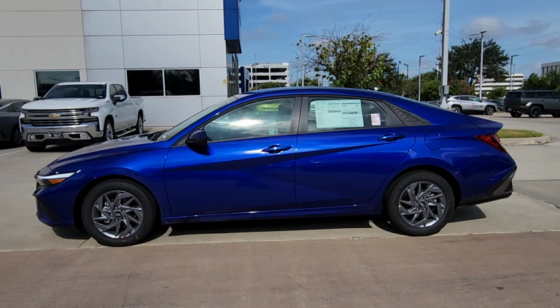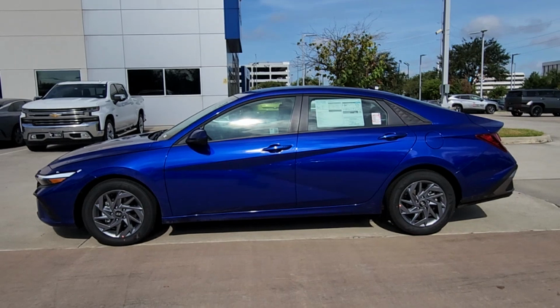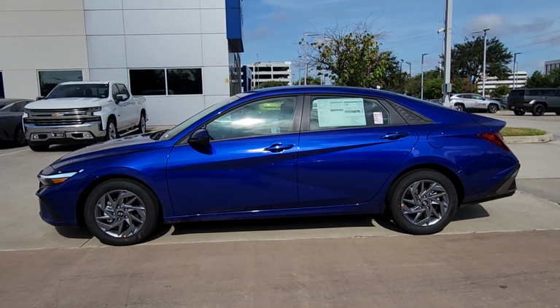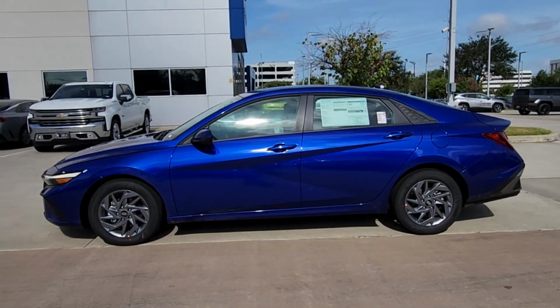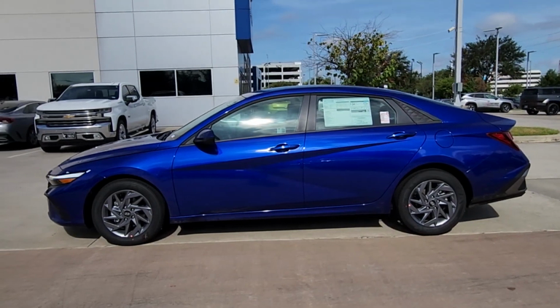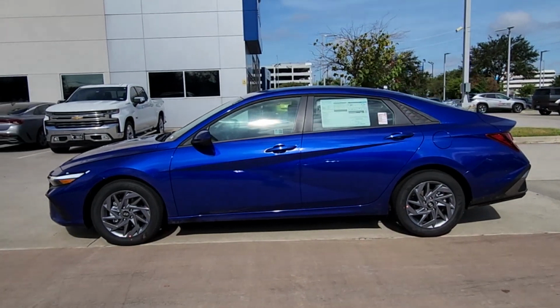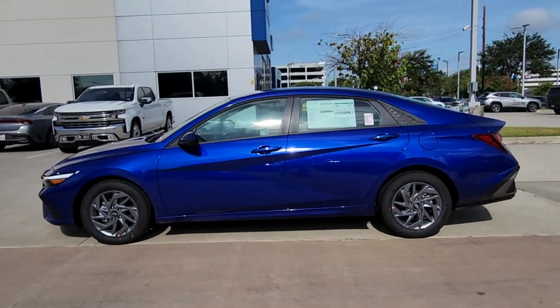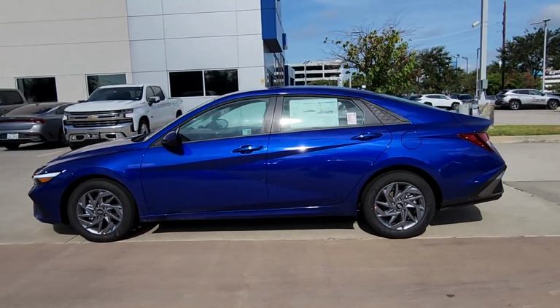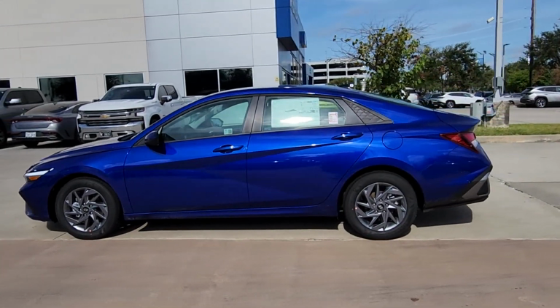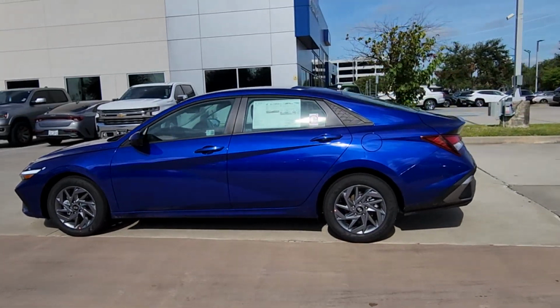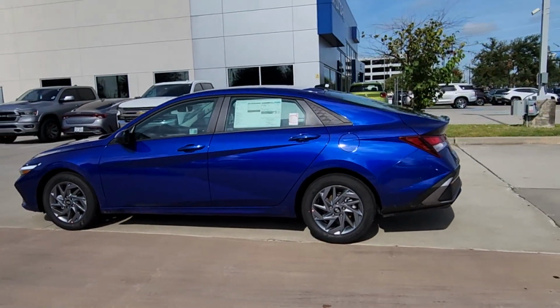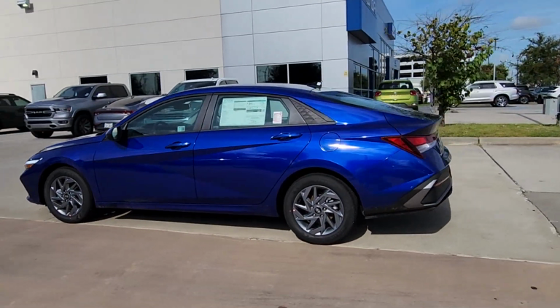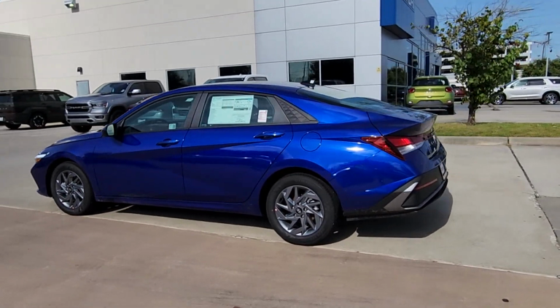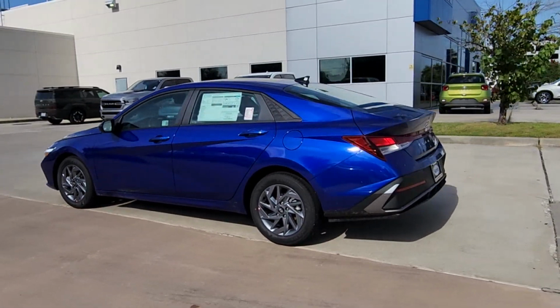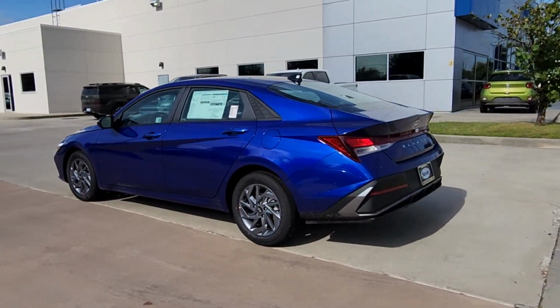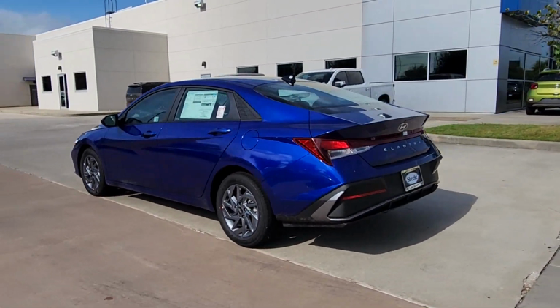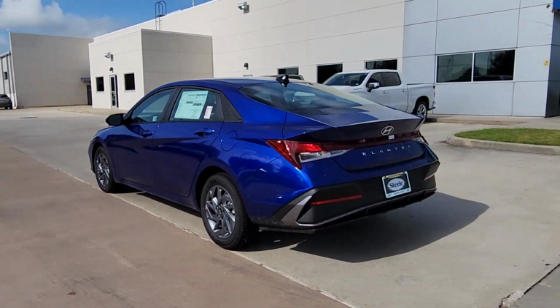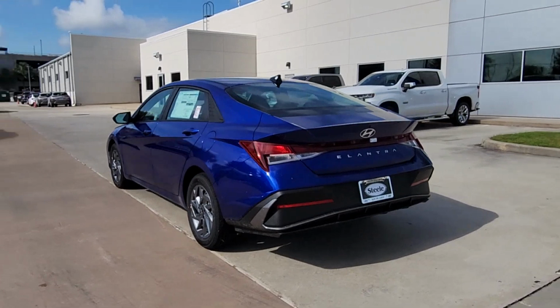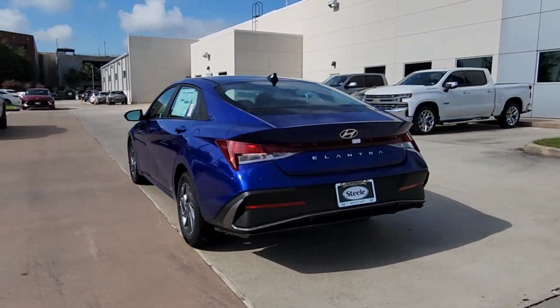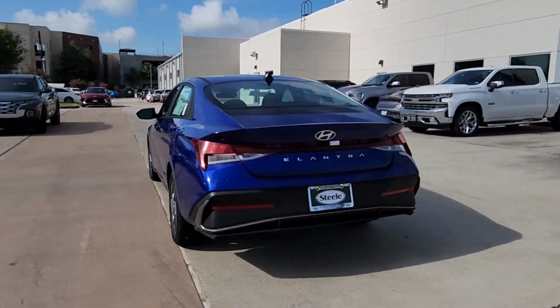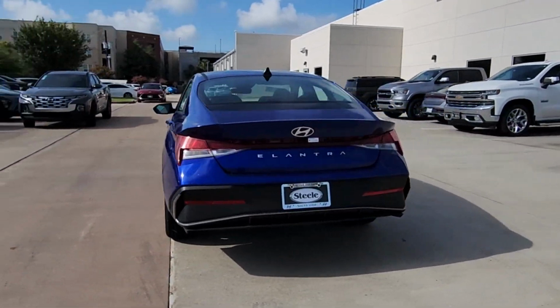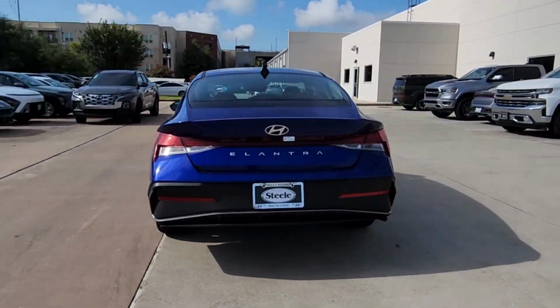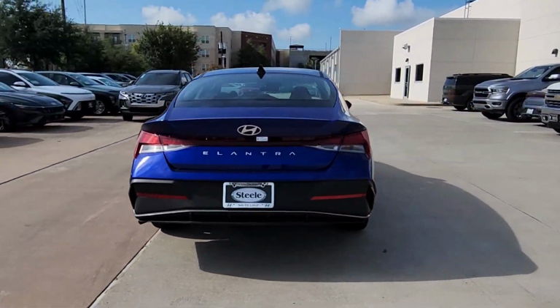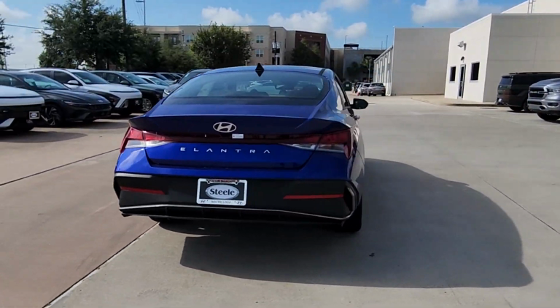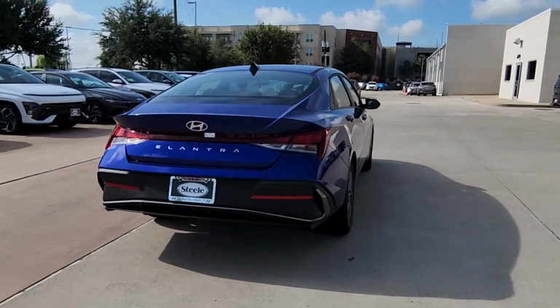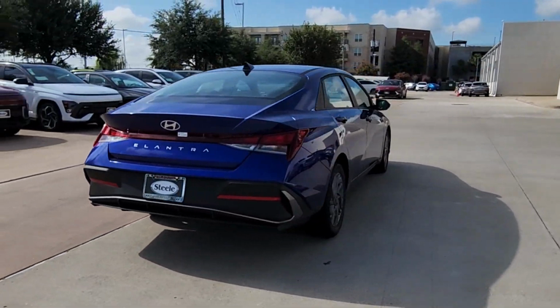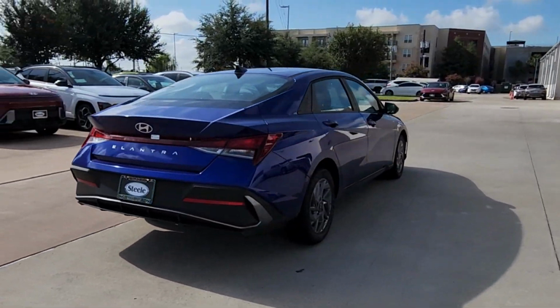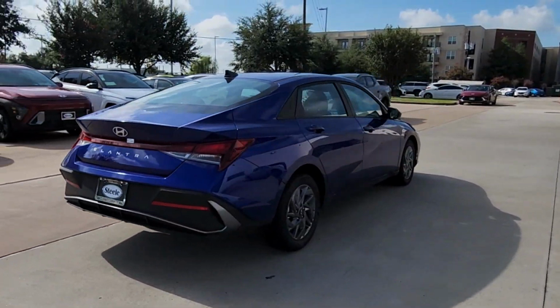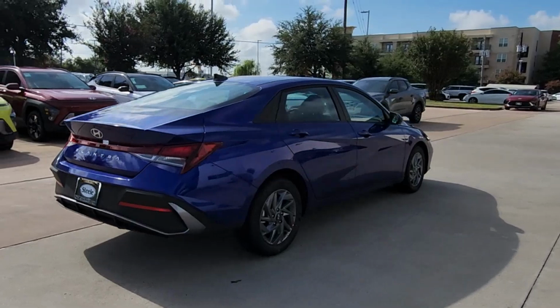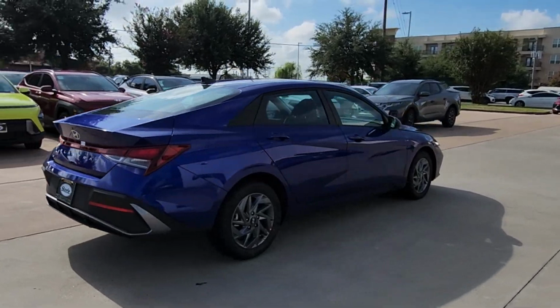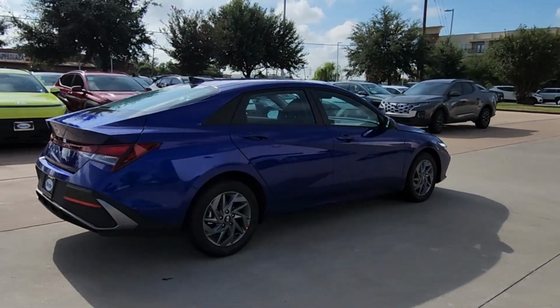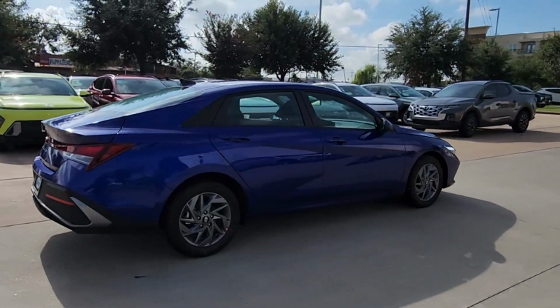Looking for your dream car? It could be the 2024 Hyundai Elantra. Start your day in smart style in this feature-packed Elantra.